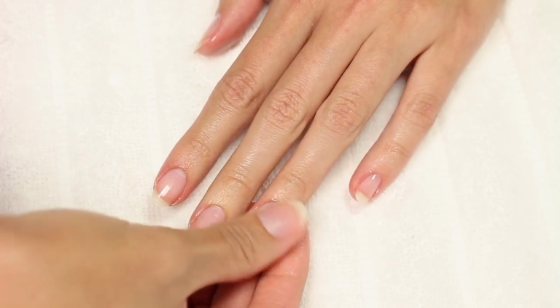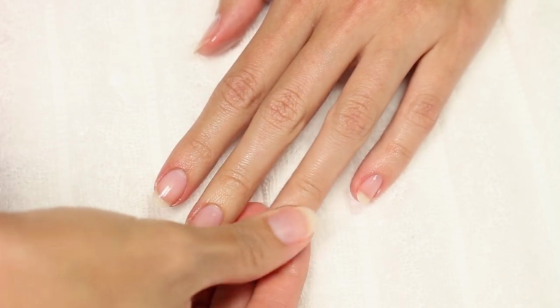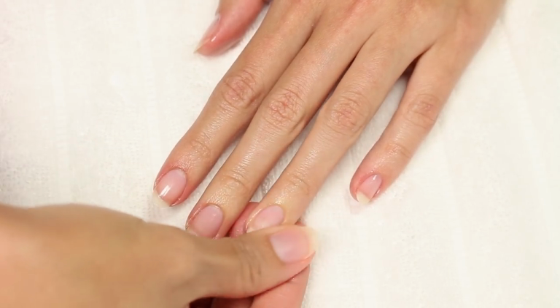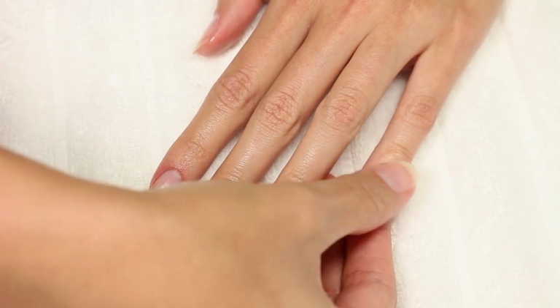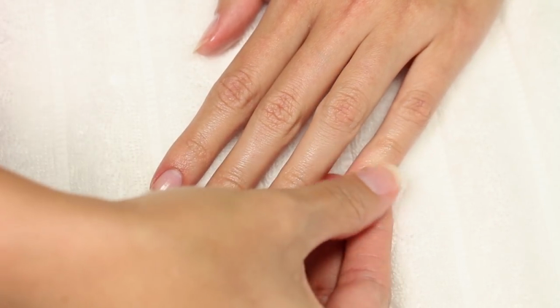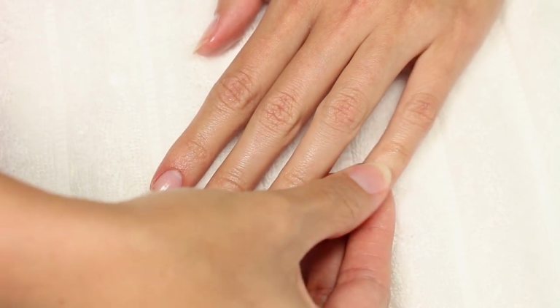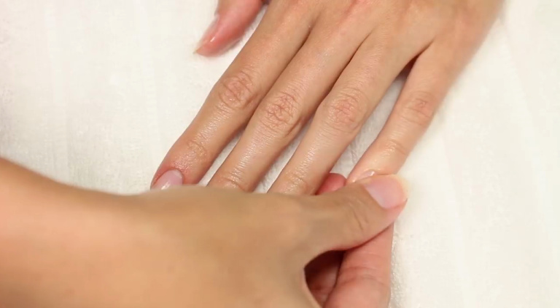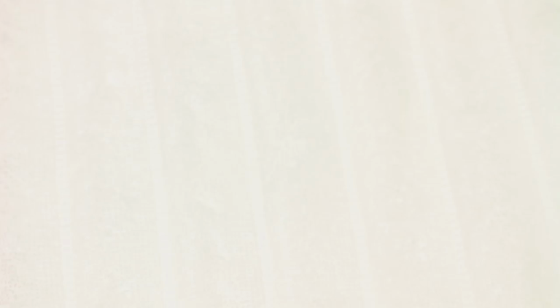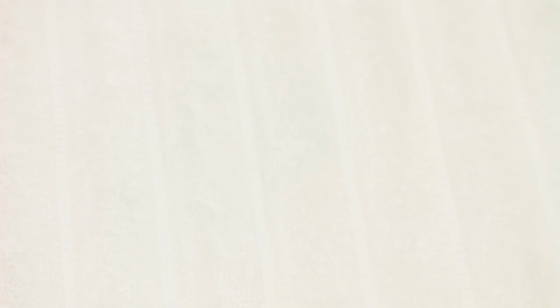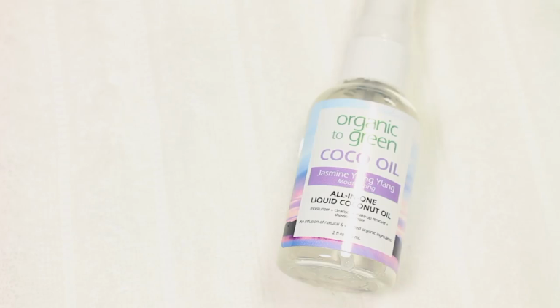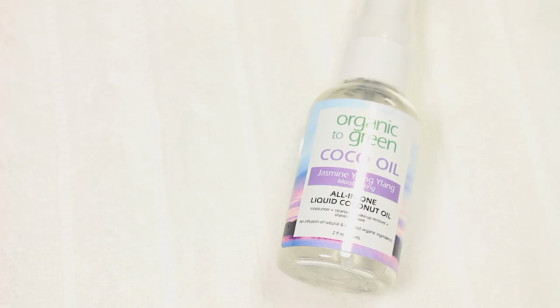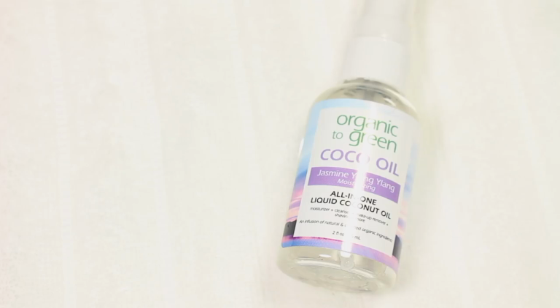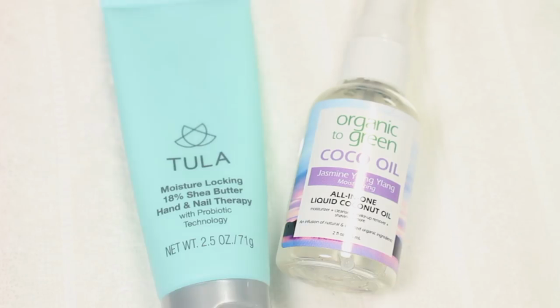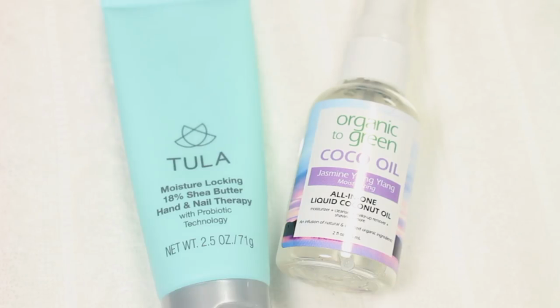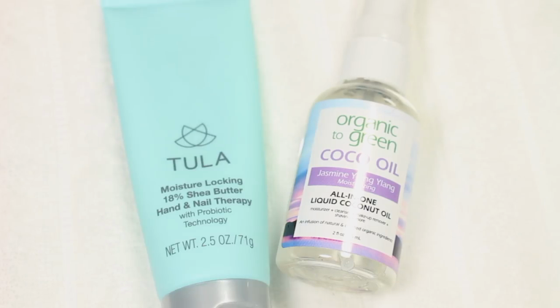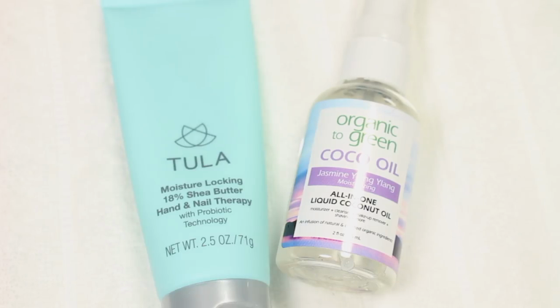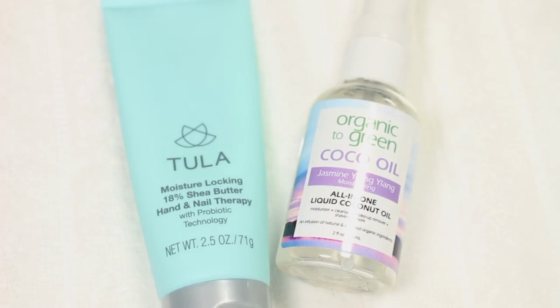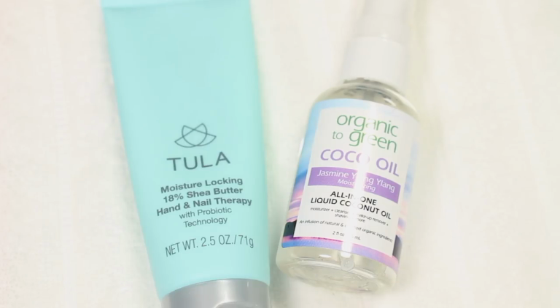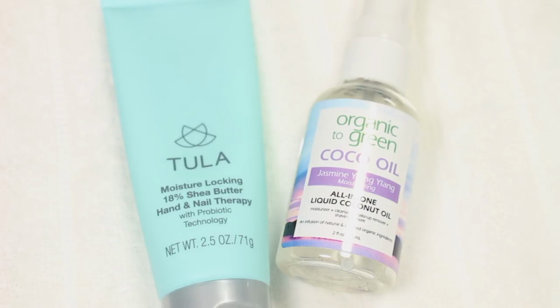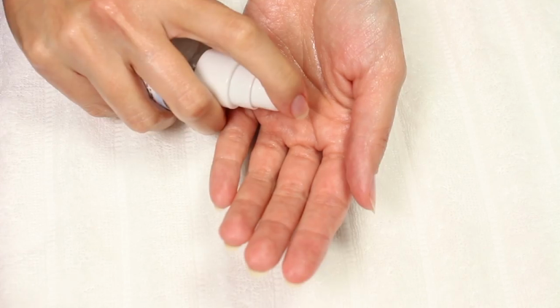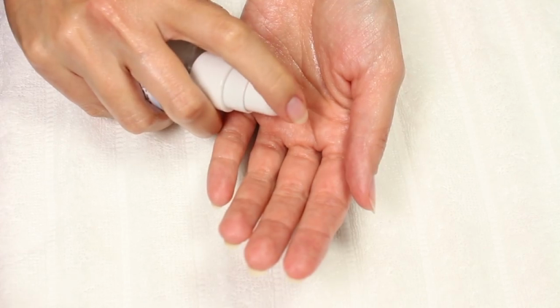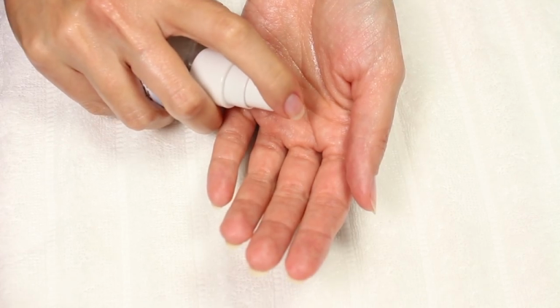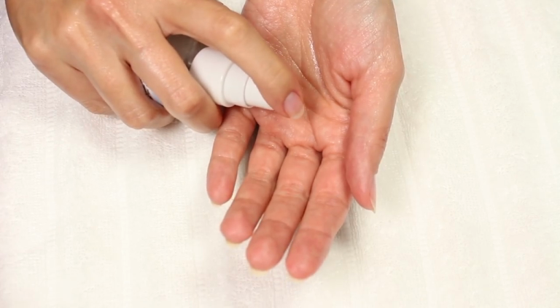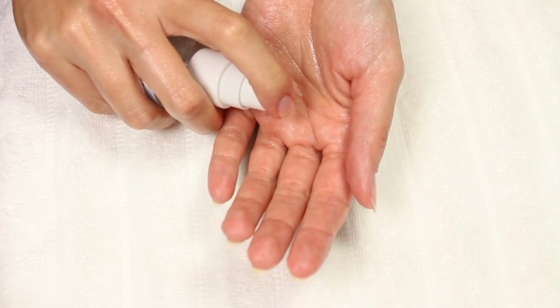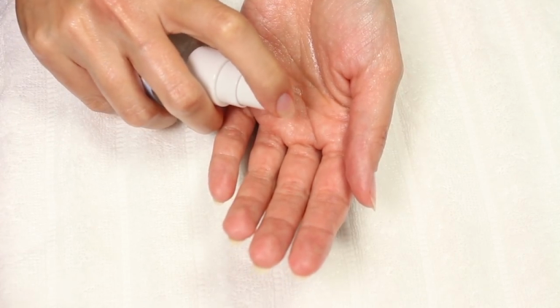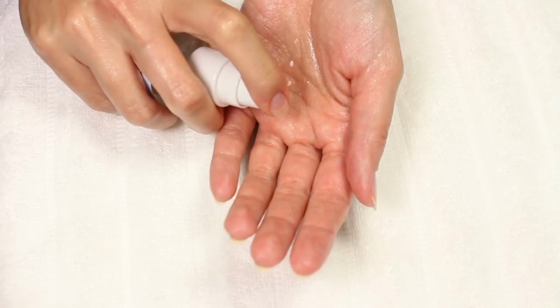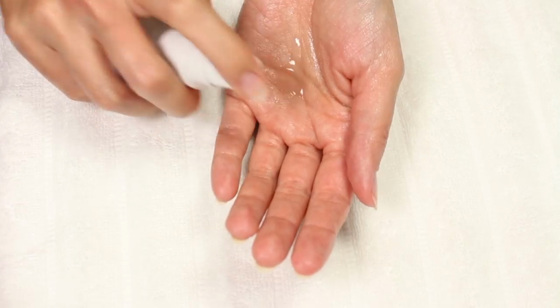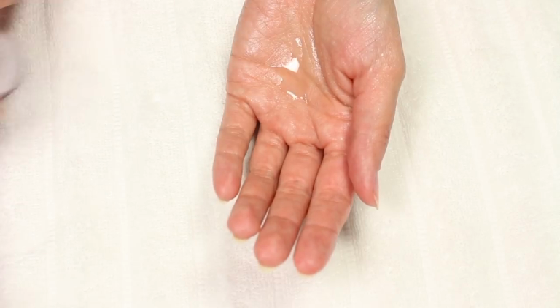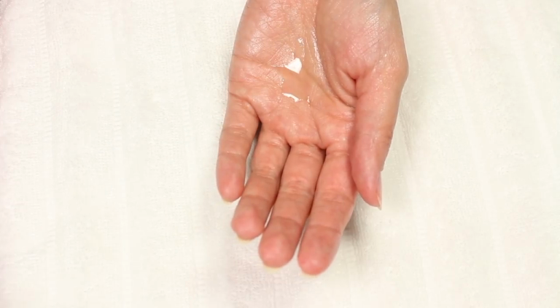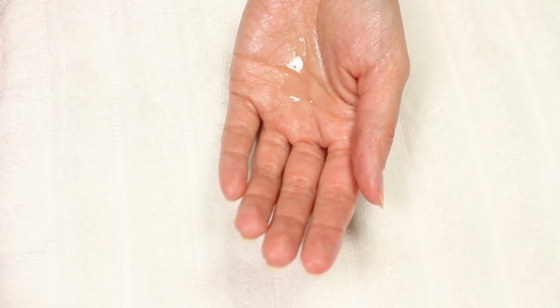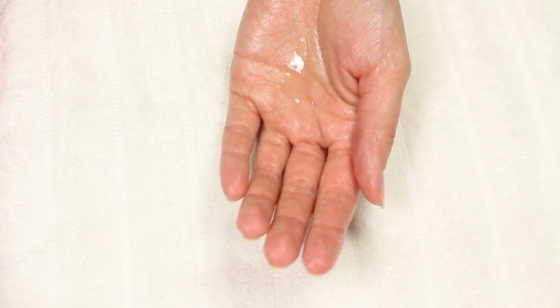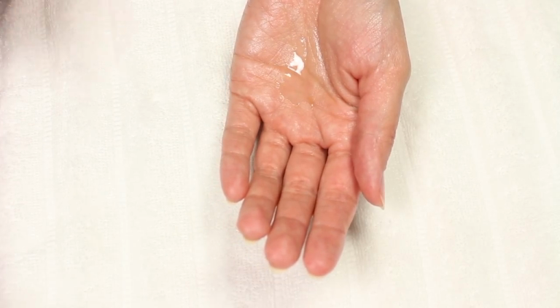The last thing I'll be doing is applying some moisturizer to my hands. I've been alternating between two that are from Tula and Organic to Green — both are awesome and I highly recommend them.